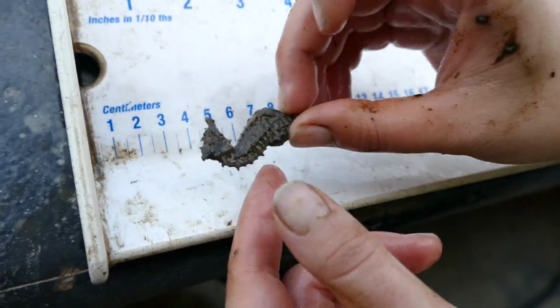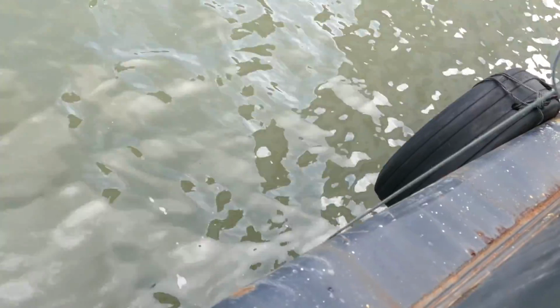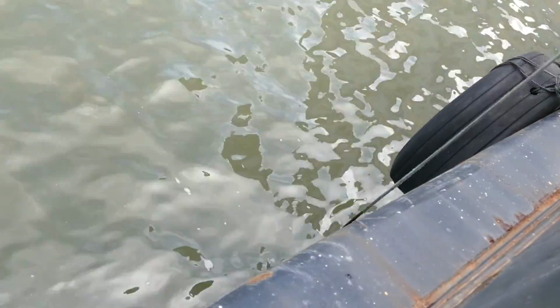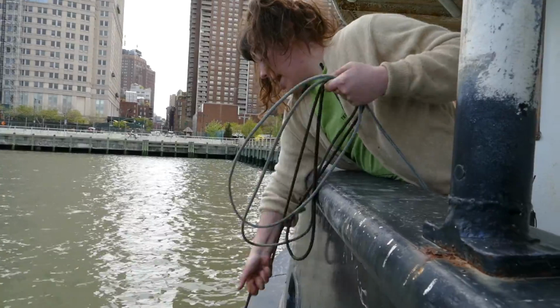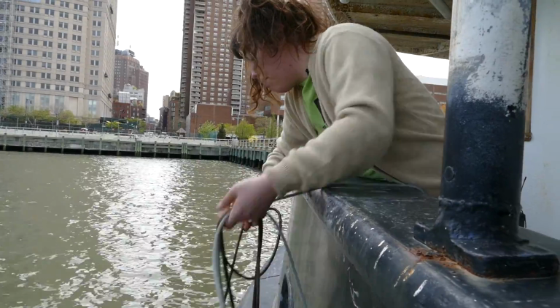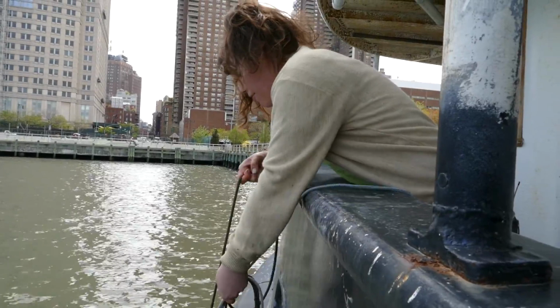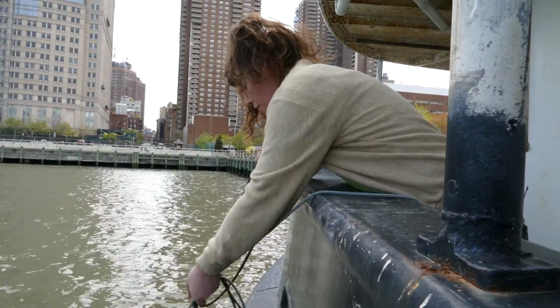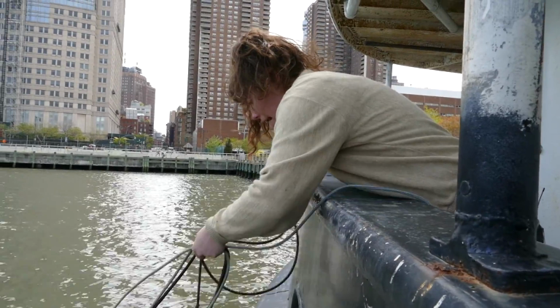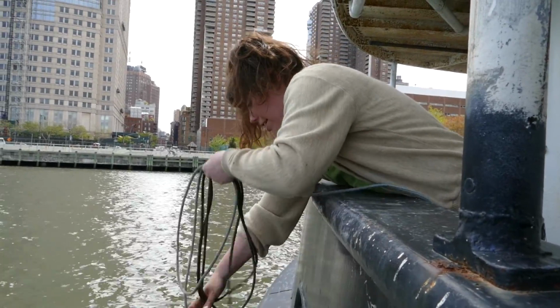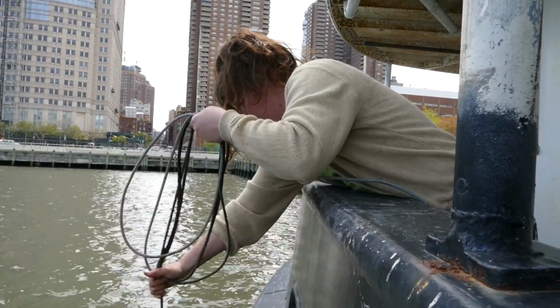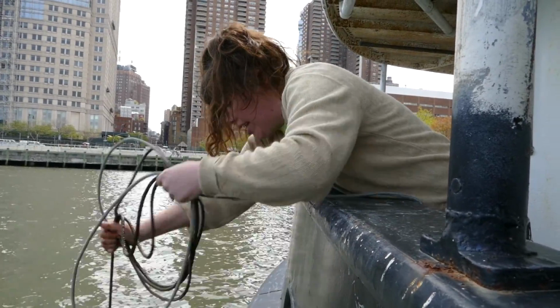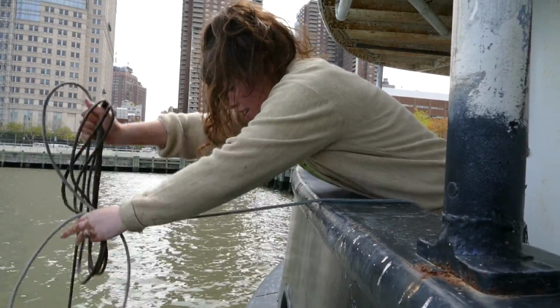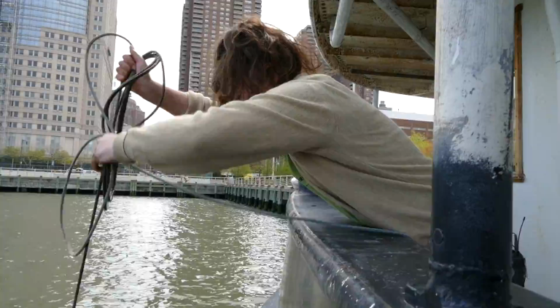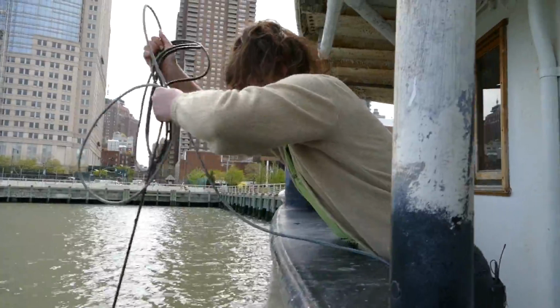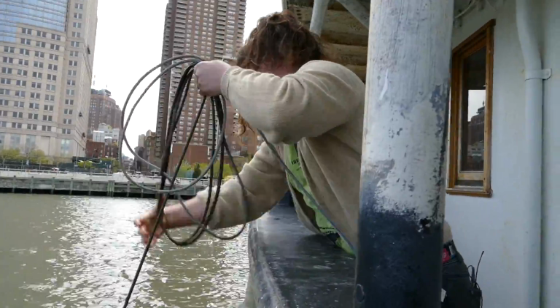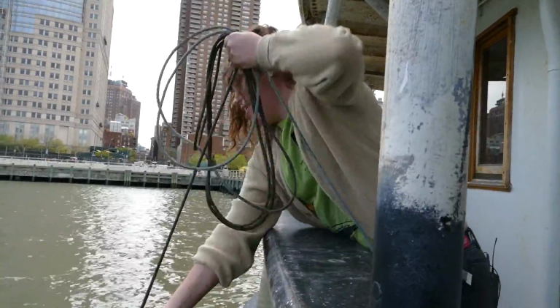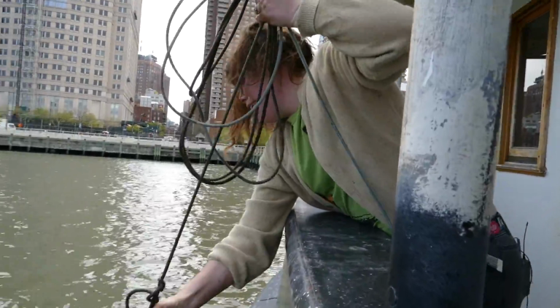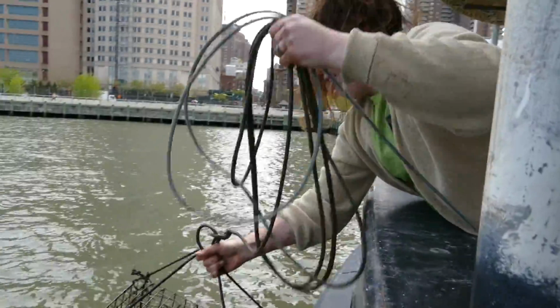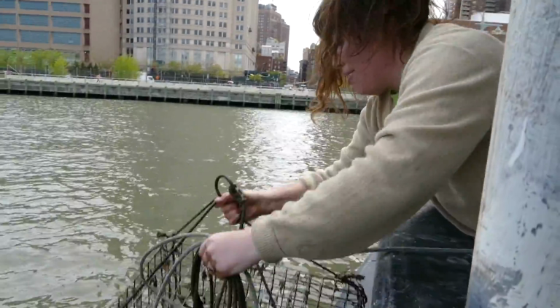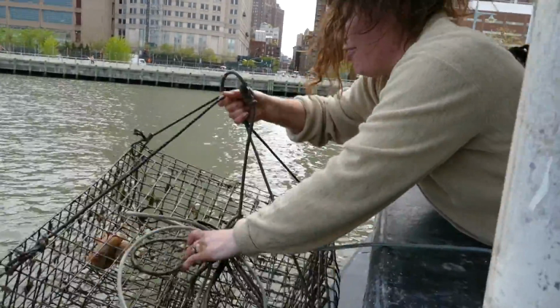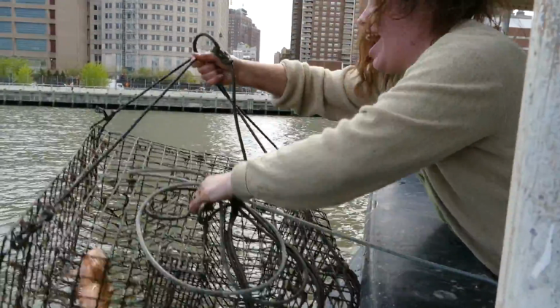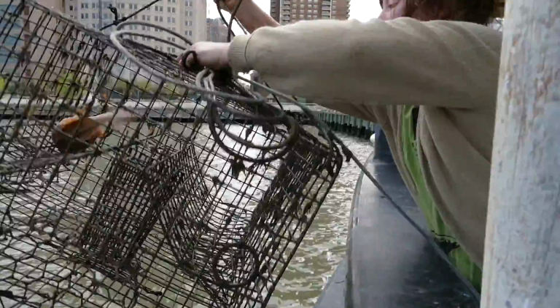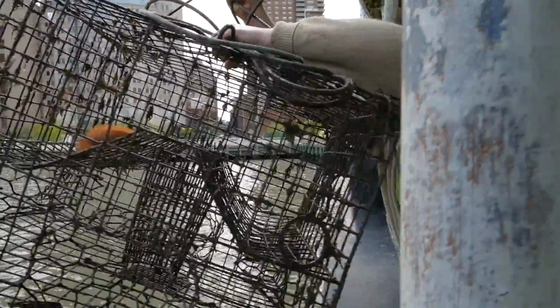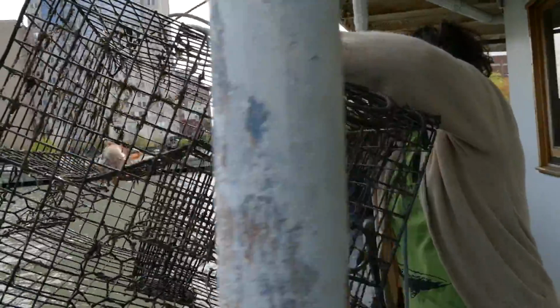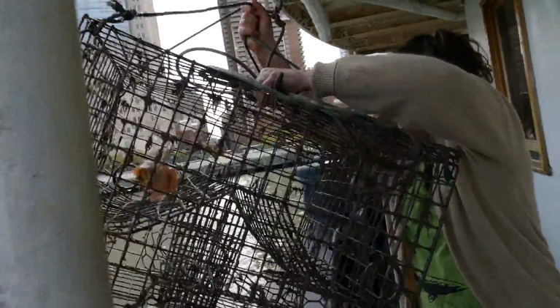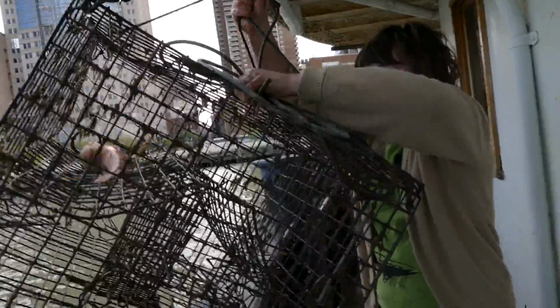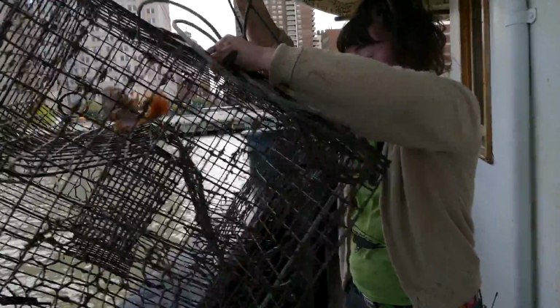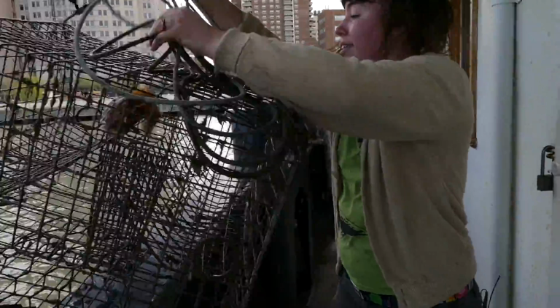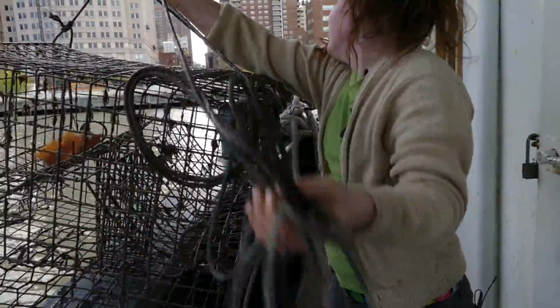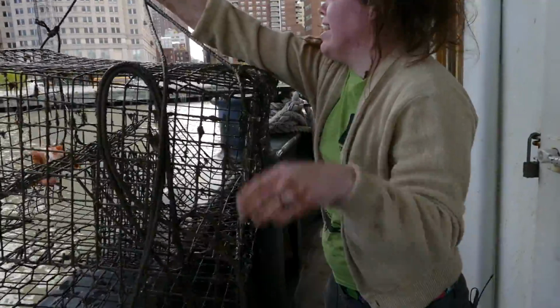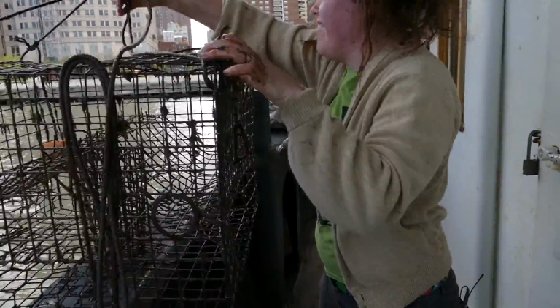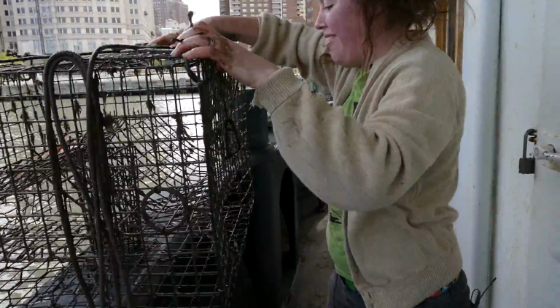Sometimes we also catch blackfish. Oh my goodness — or a toadfish, which is what we have right here. You're beautiful! I need the measure board.